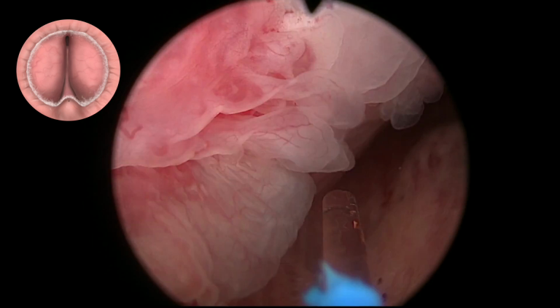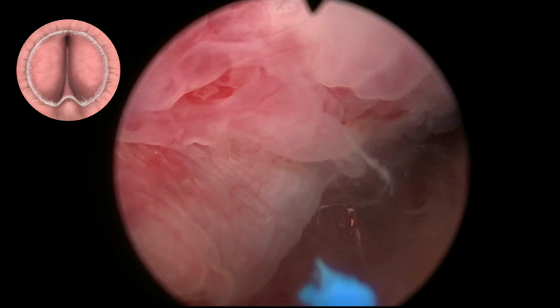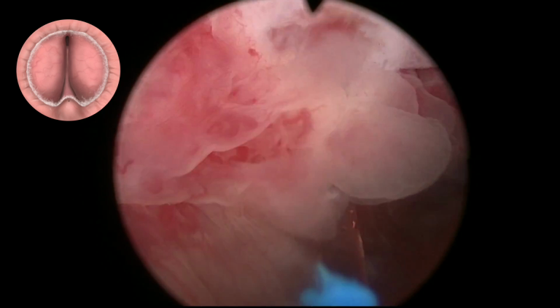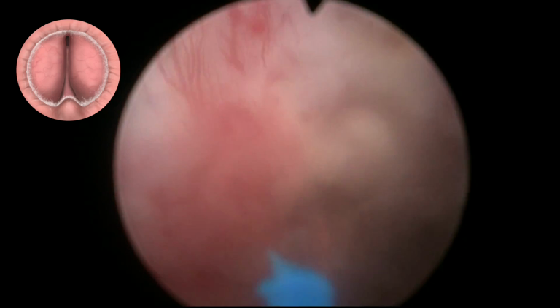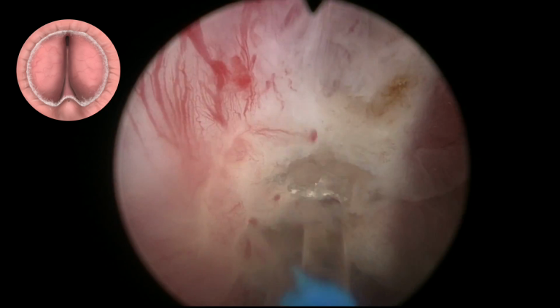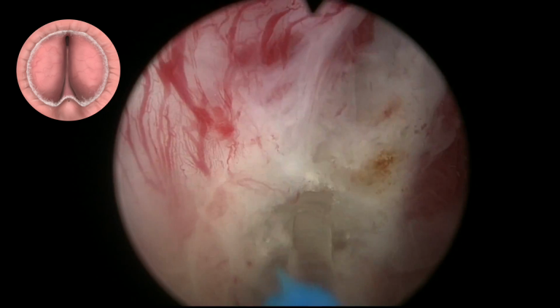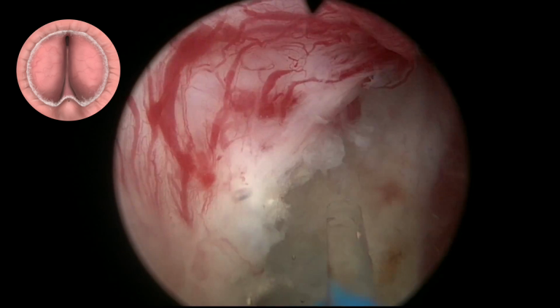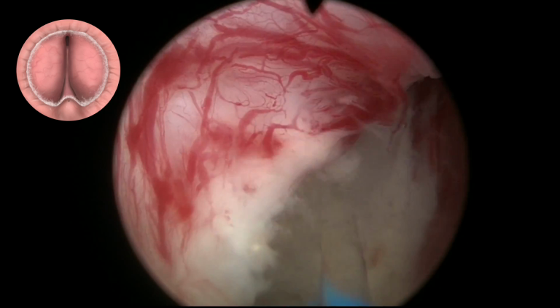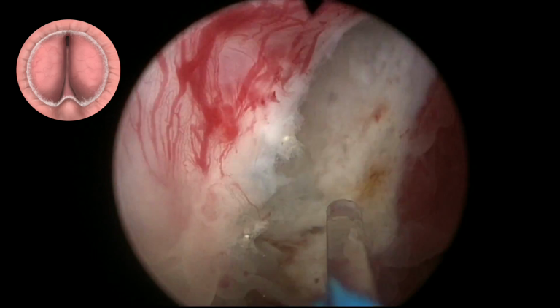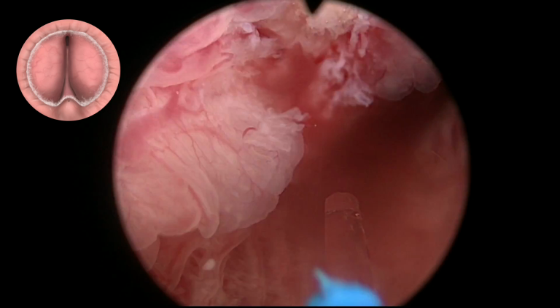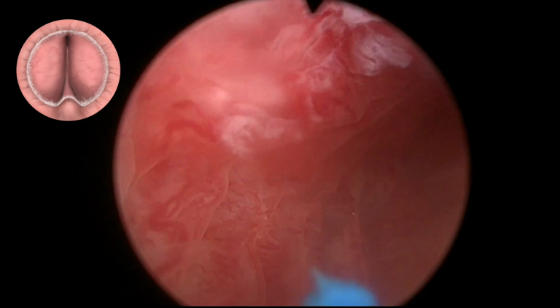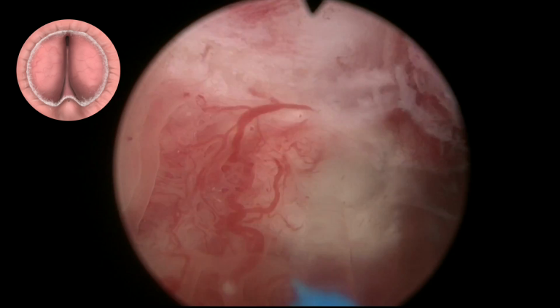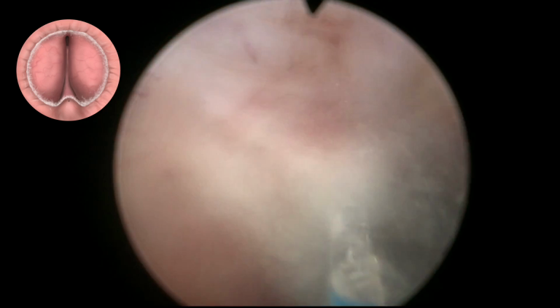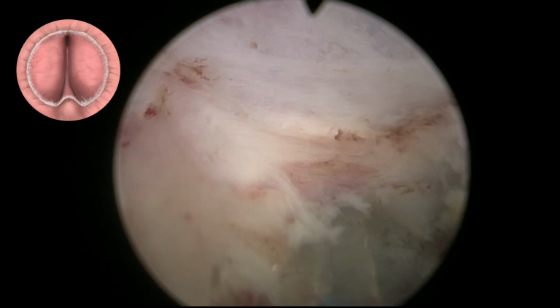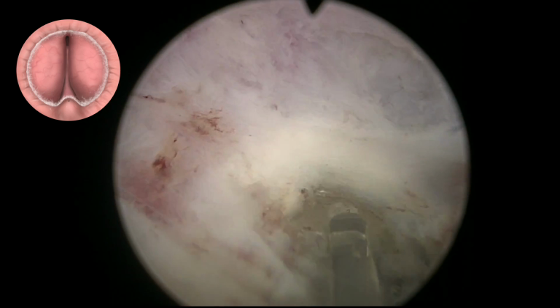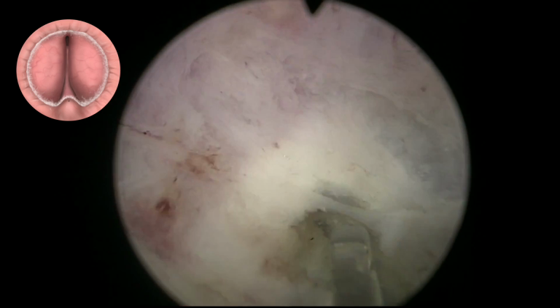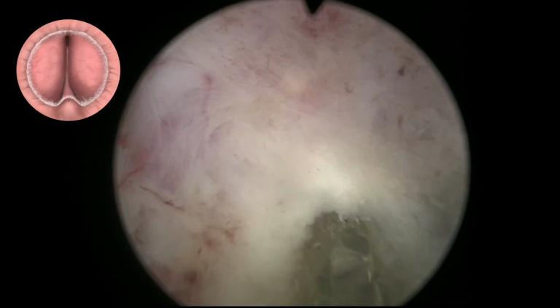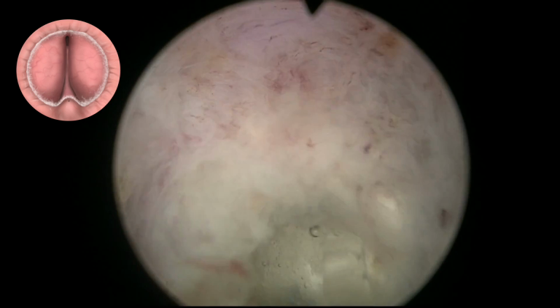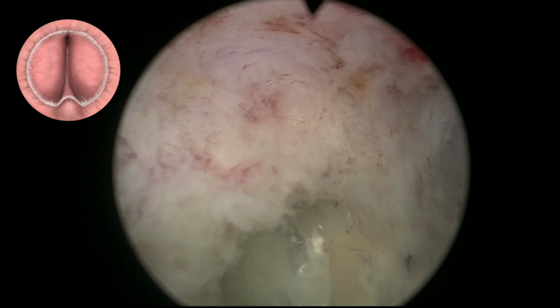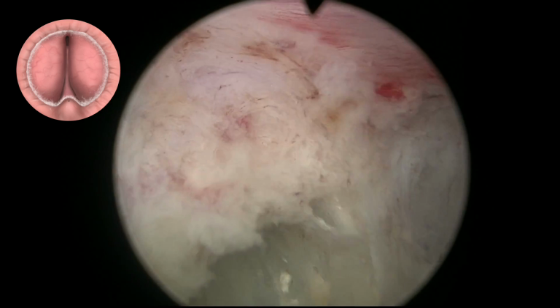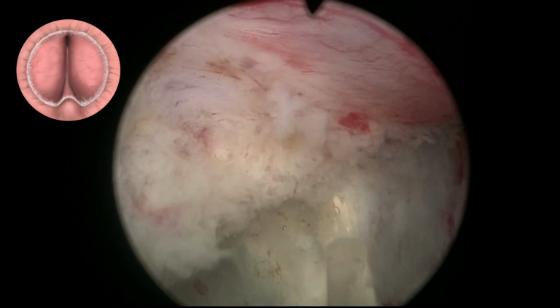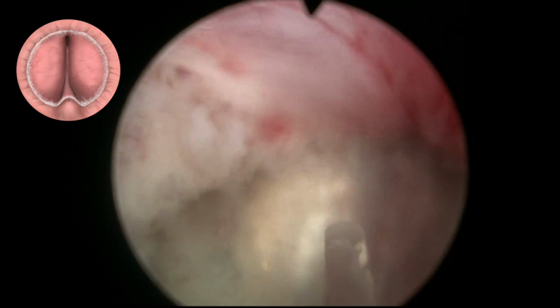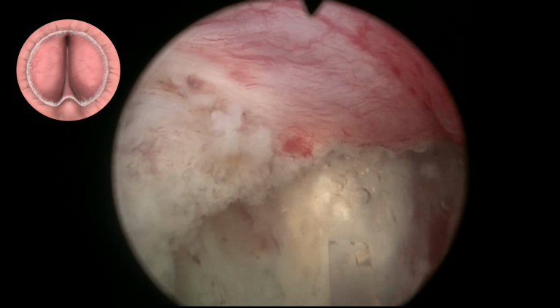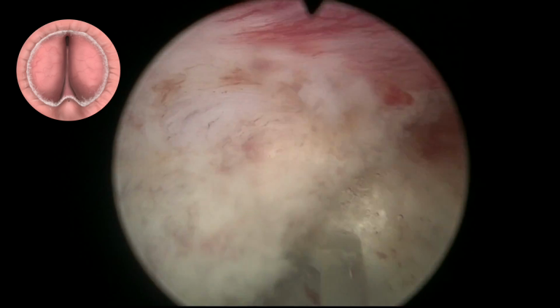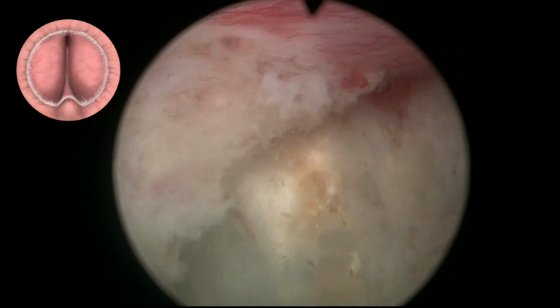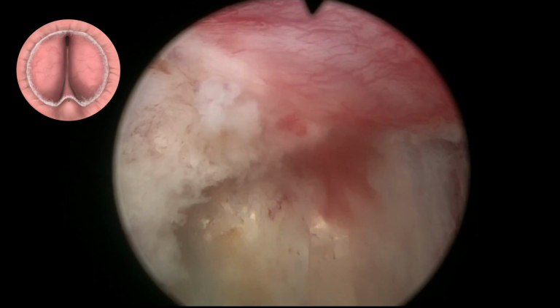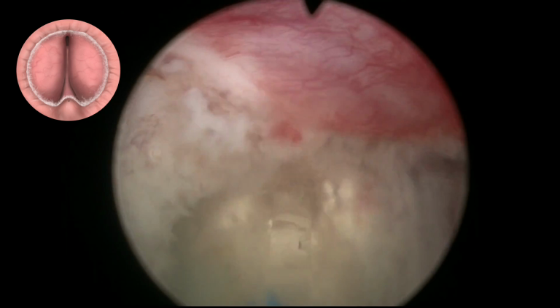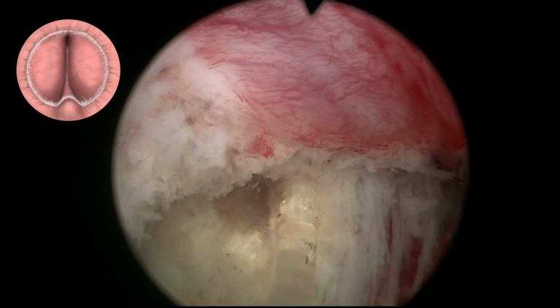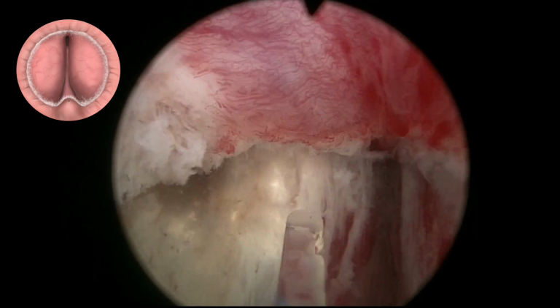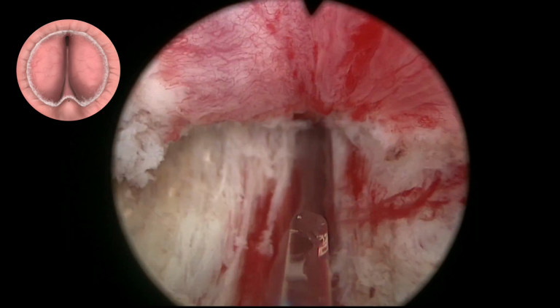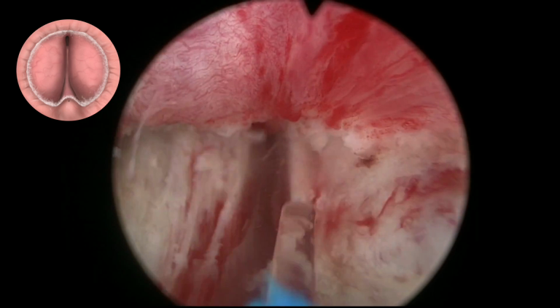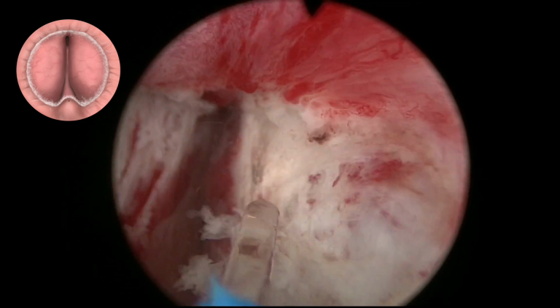This means the mucosa of the sphincter is going to remain attached to the sphincter, providing an excellent sealing effect and excellent continence immediately after the operation.